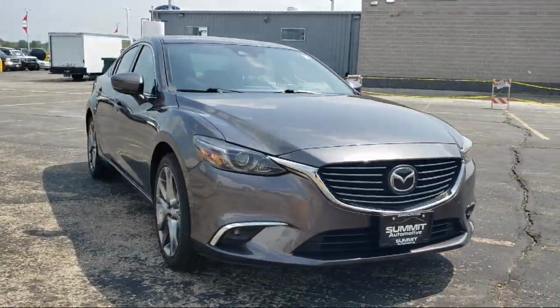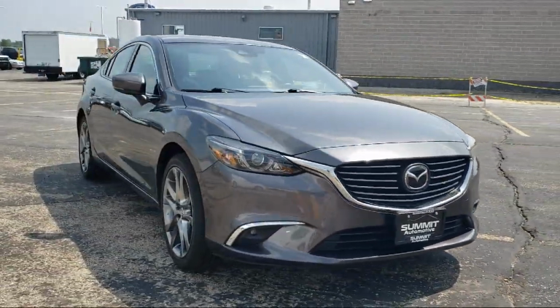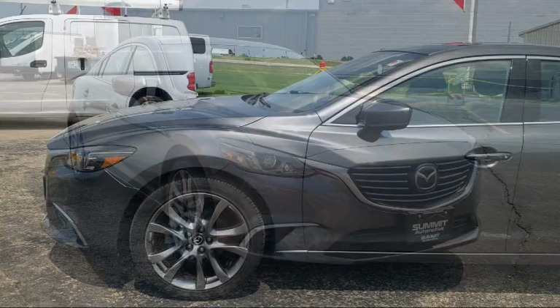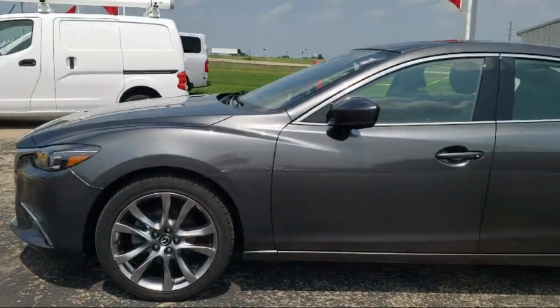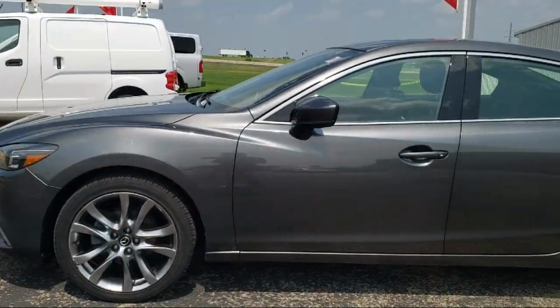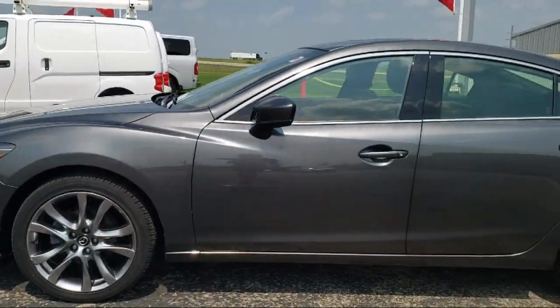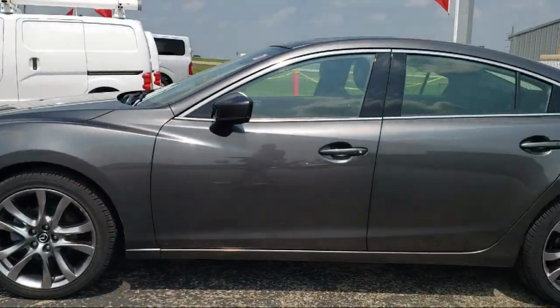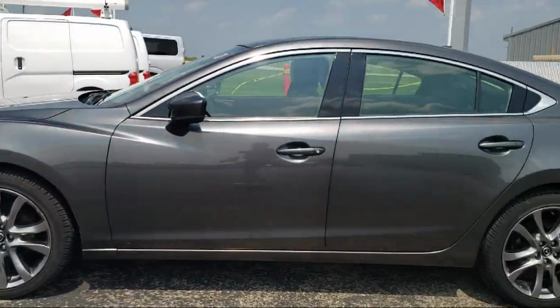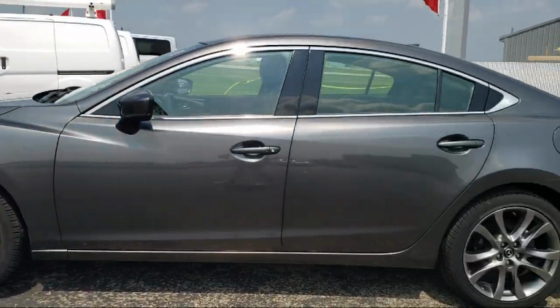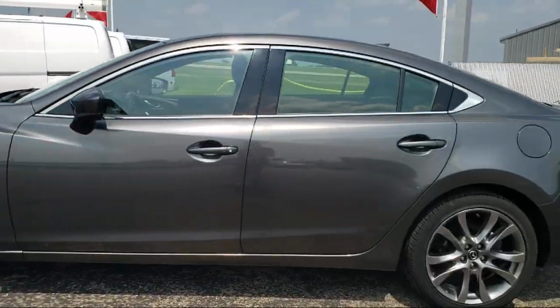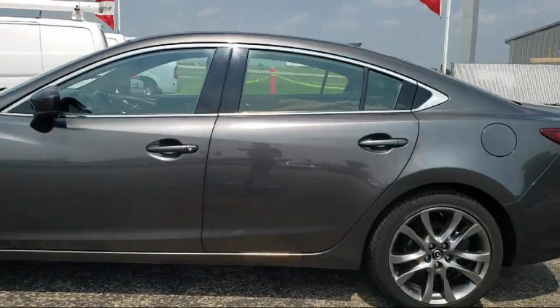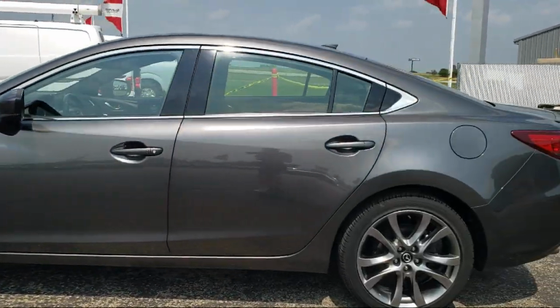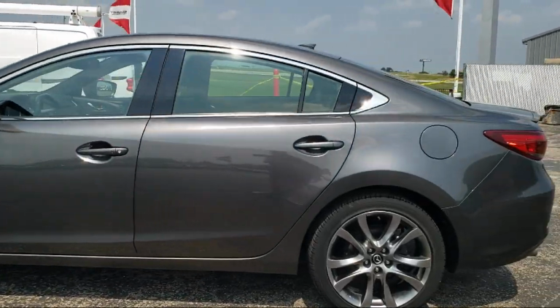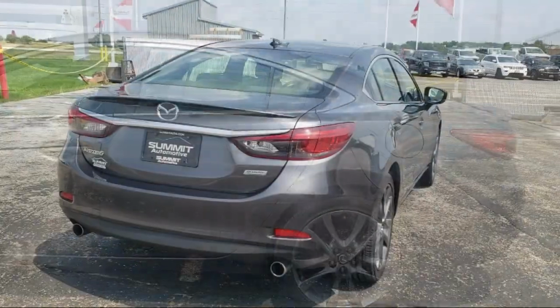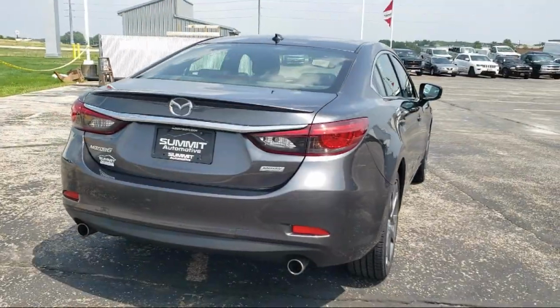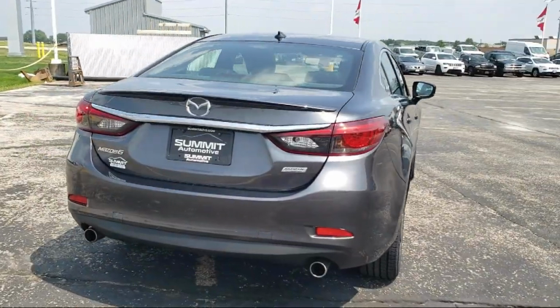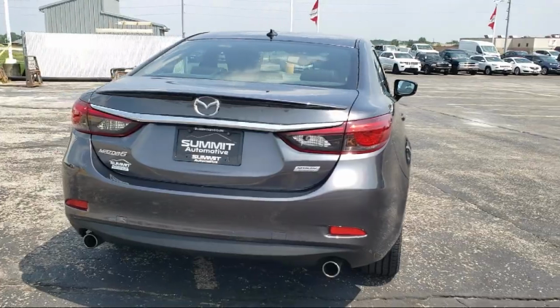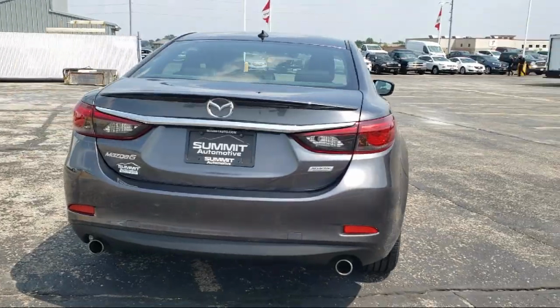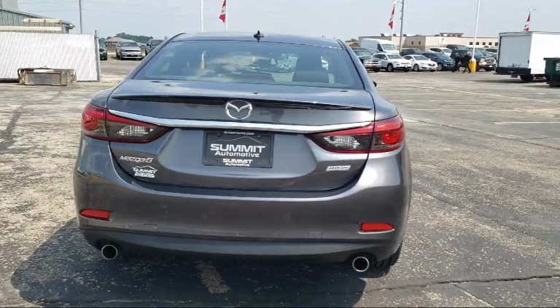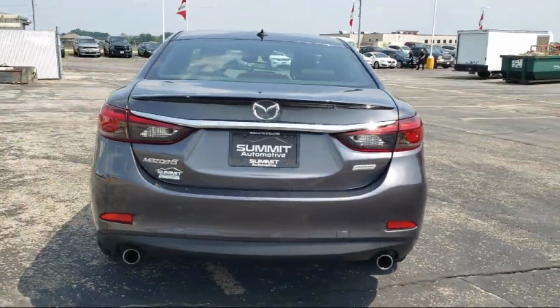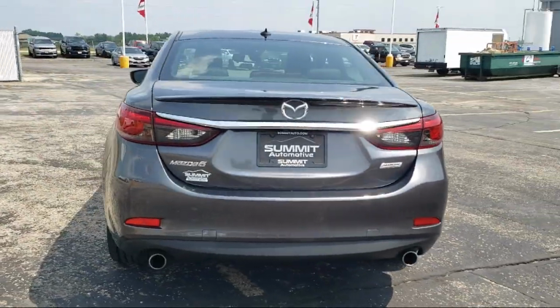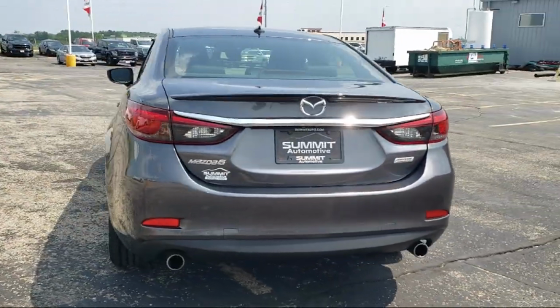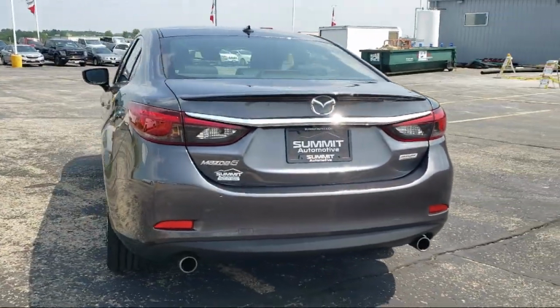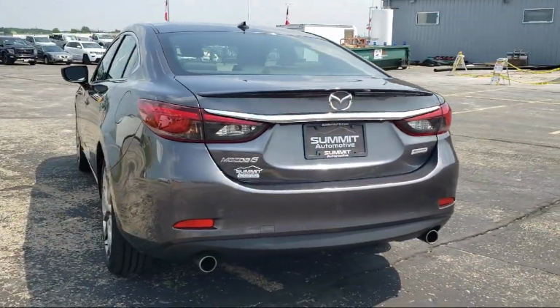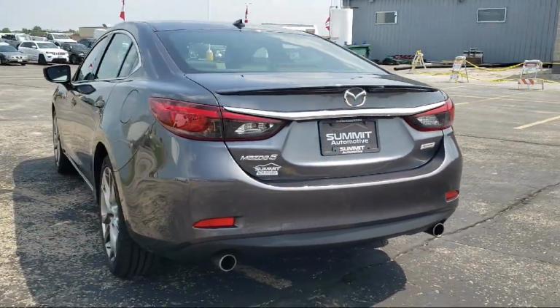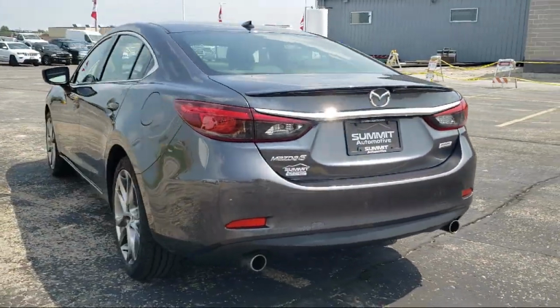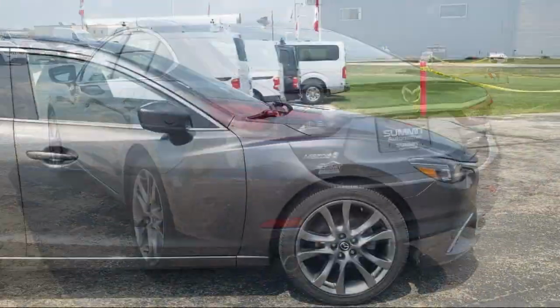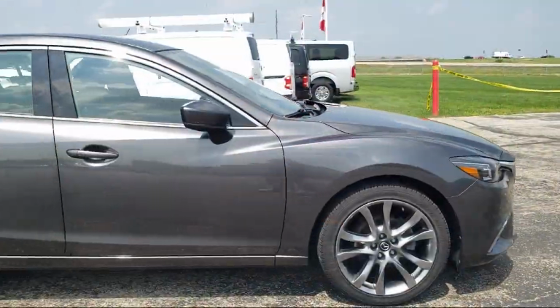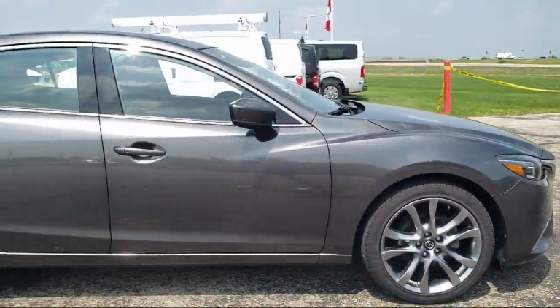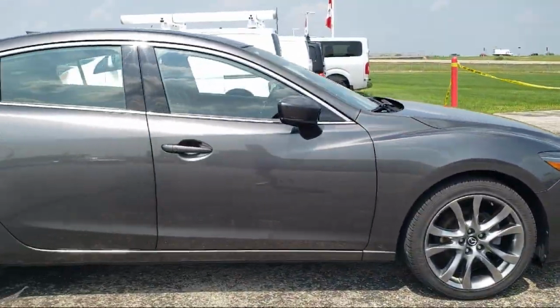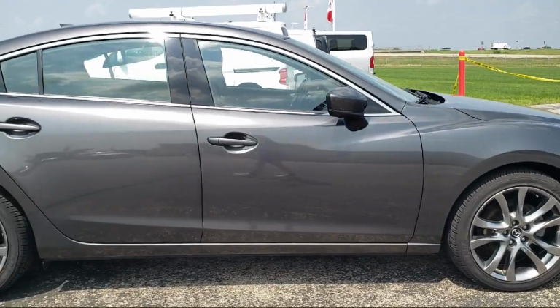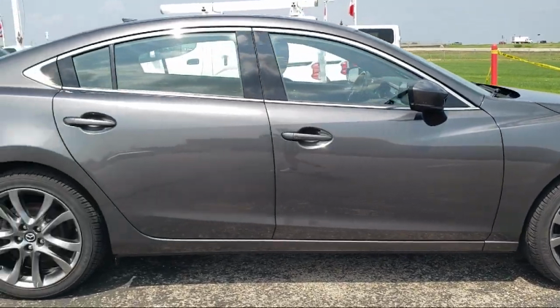It comes equipped with navigation, homelink, lane departure warning system, keyless entry, heated front seats, rain-sensitive windshield wipers, and a rear view camera.